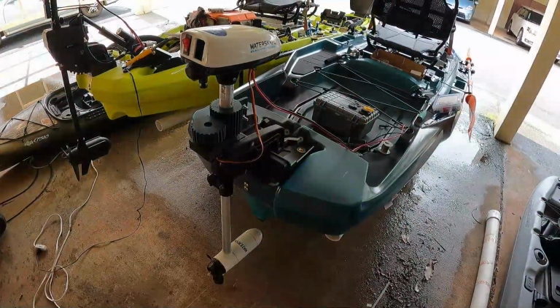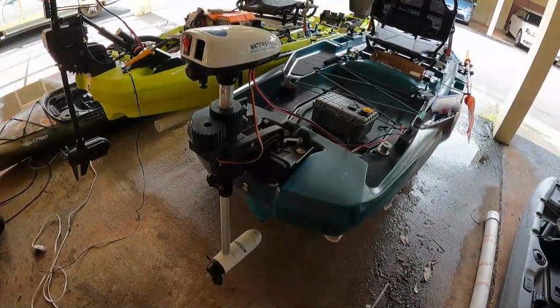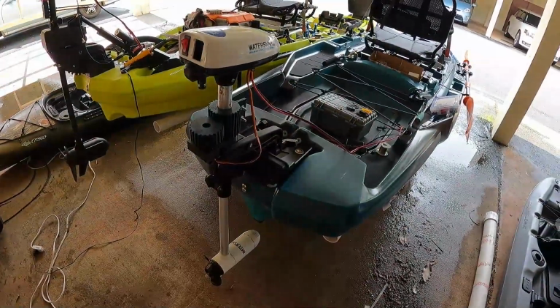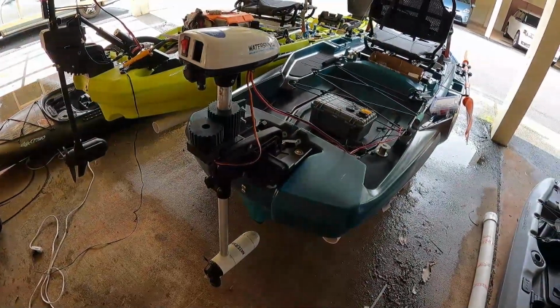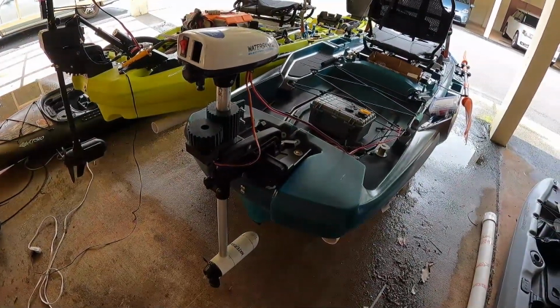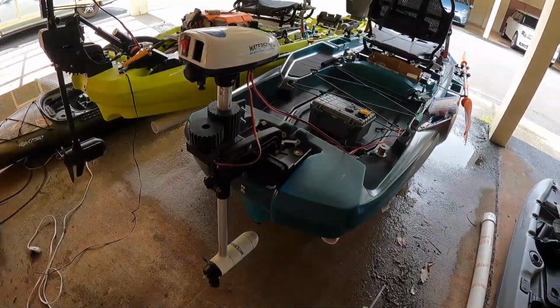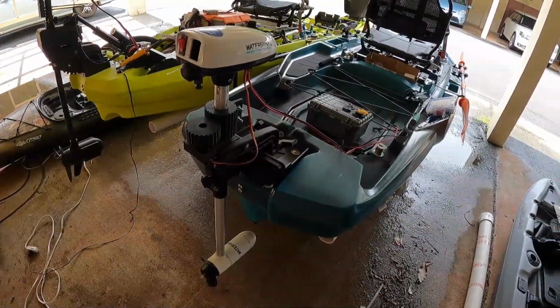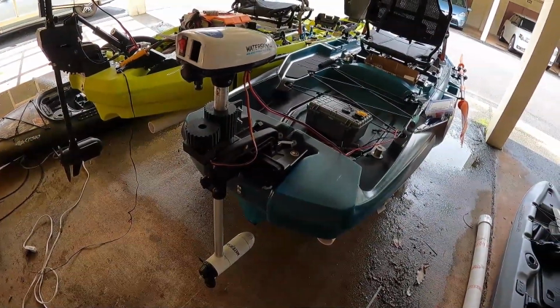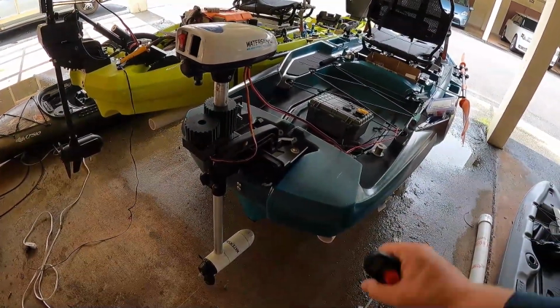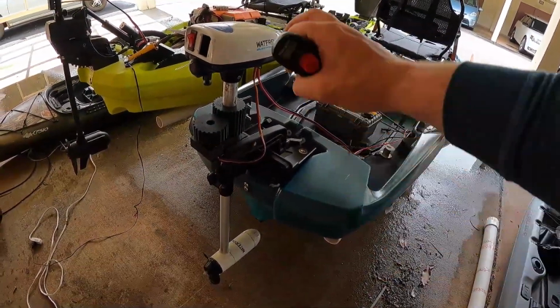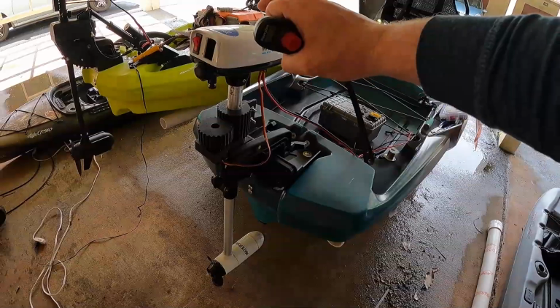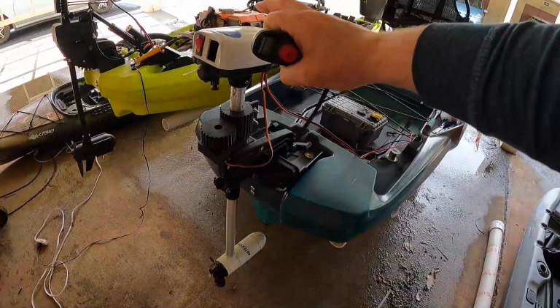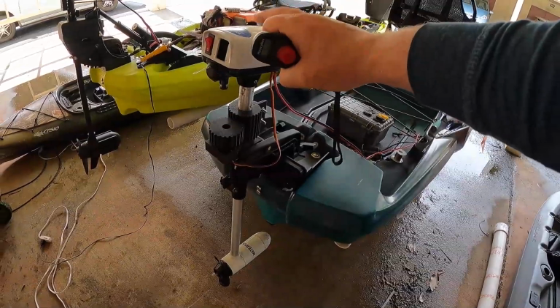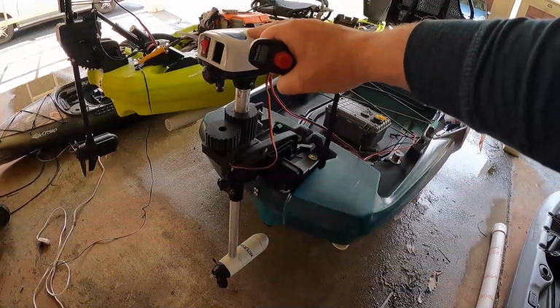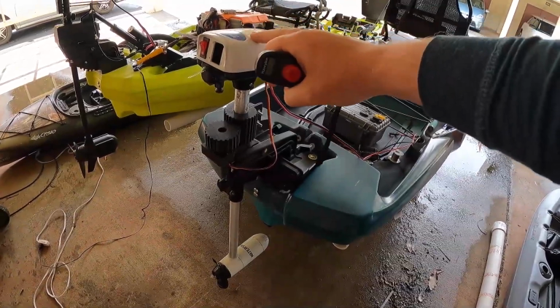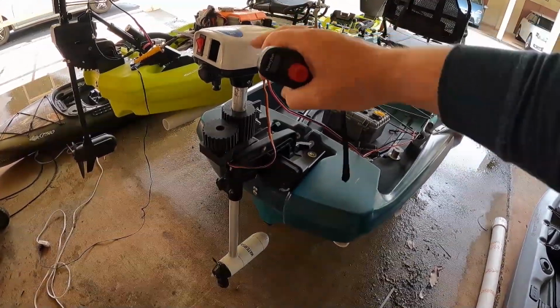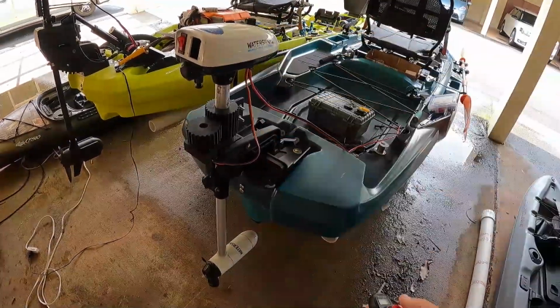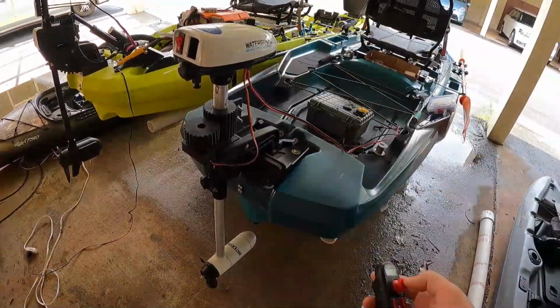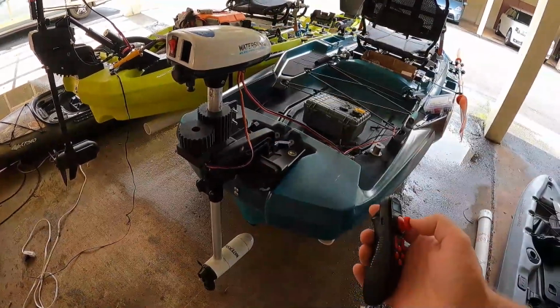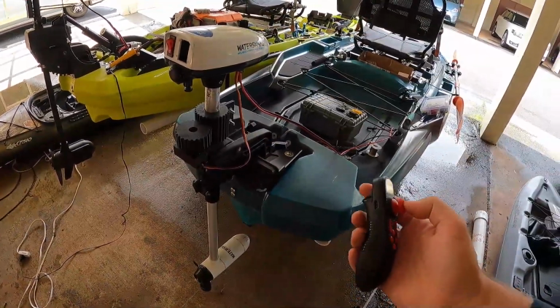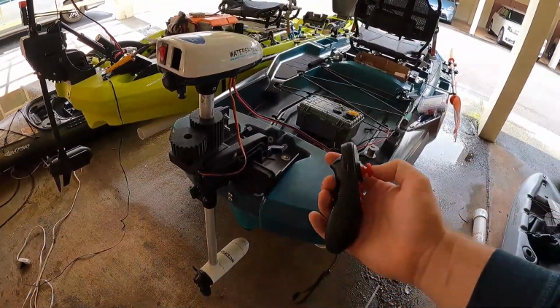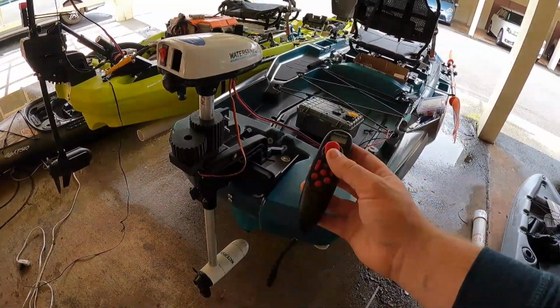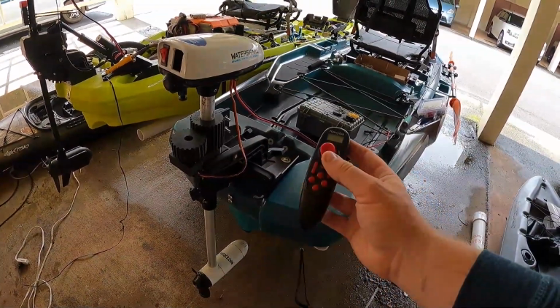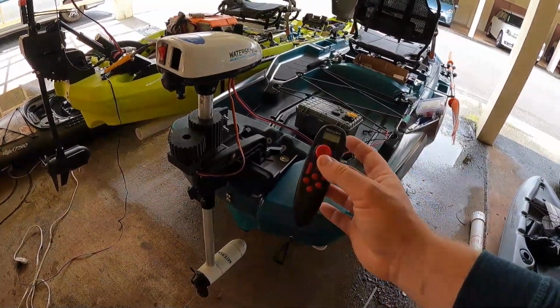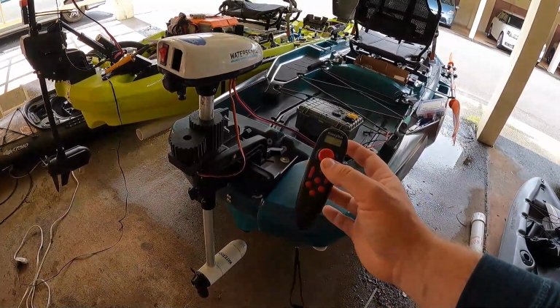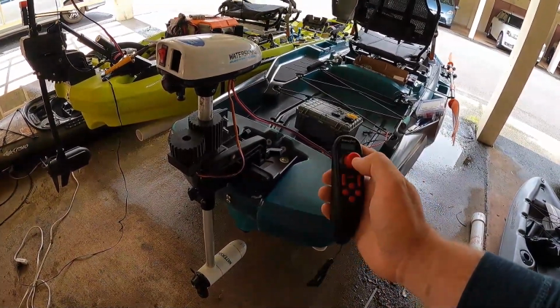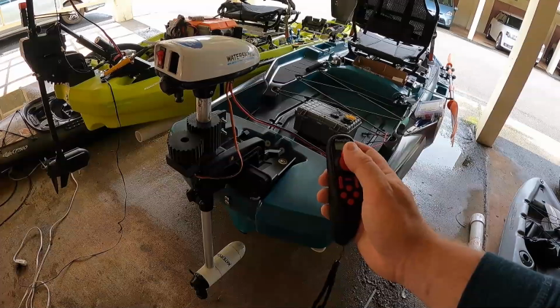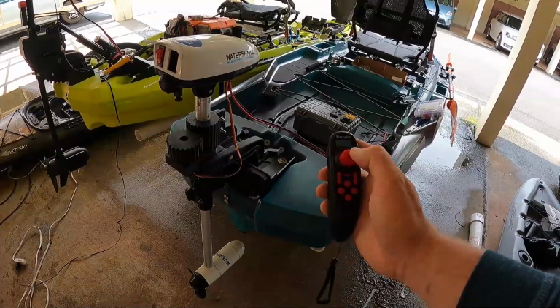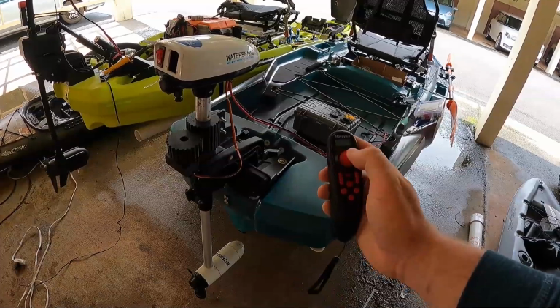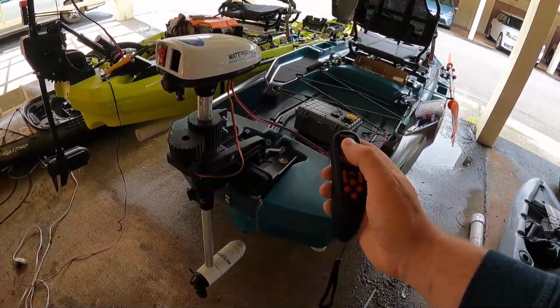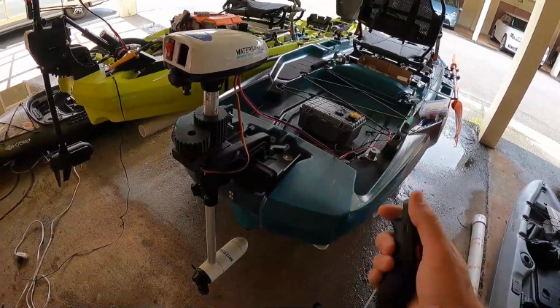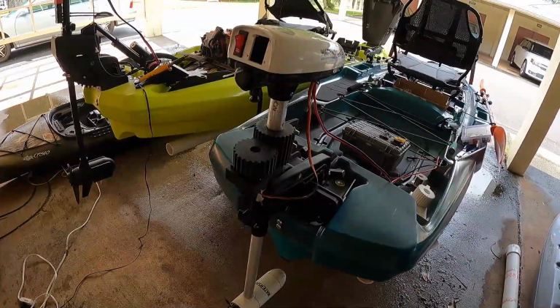Hey, what's up everybody, welcome back to the channel. Today I'm going to show you how I took this Water Snake T24 trolling motor and converted it to remote control using this one-handed remote for throttle and steering.